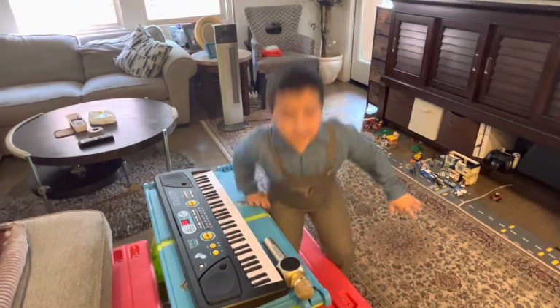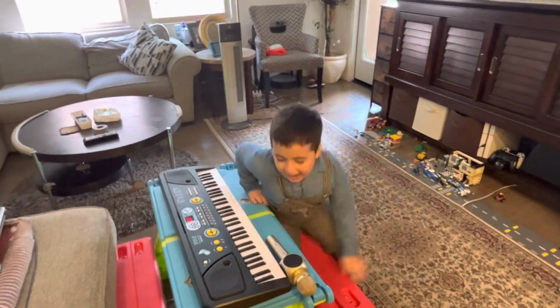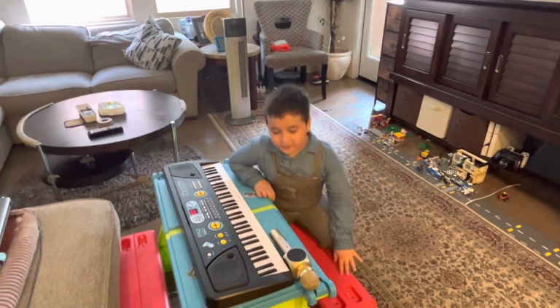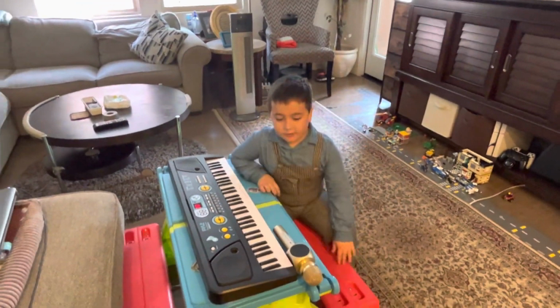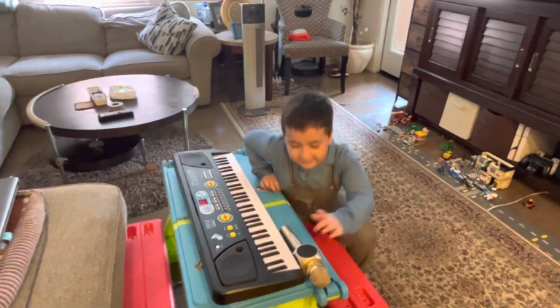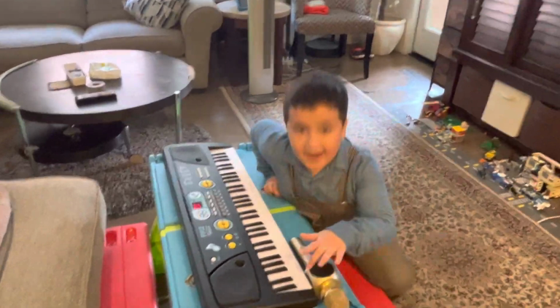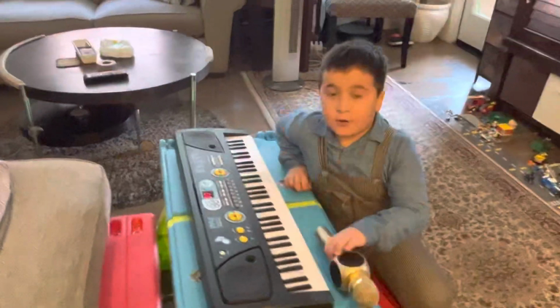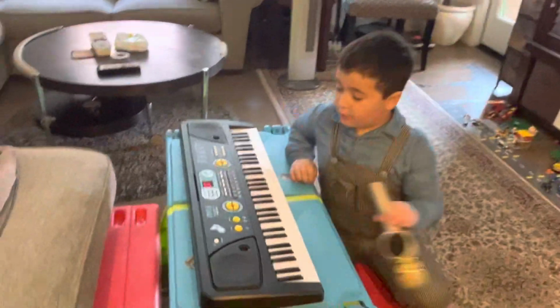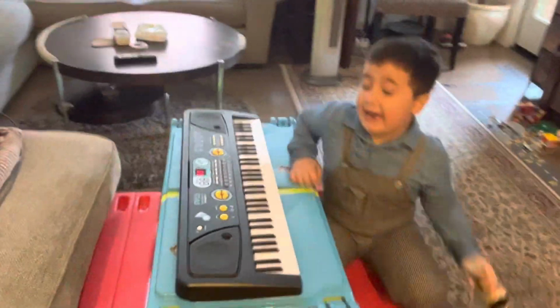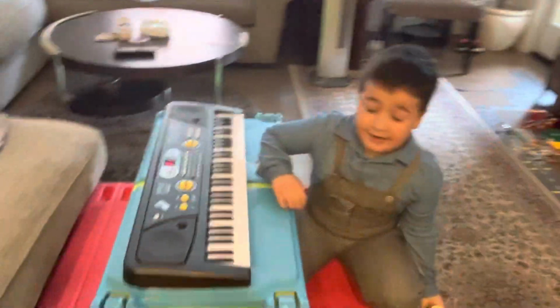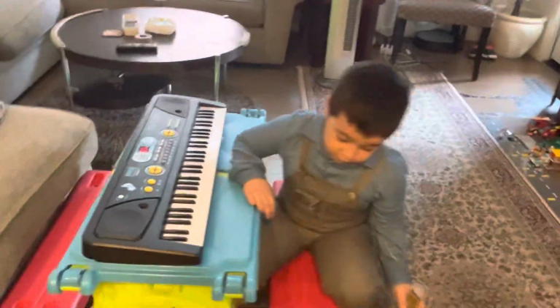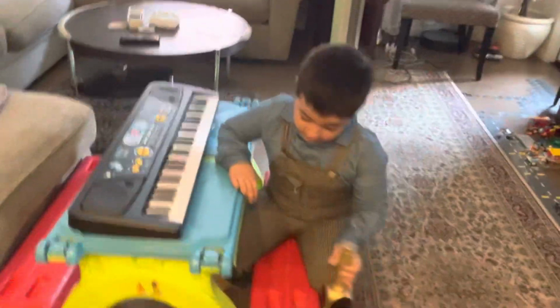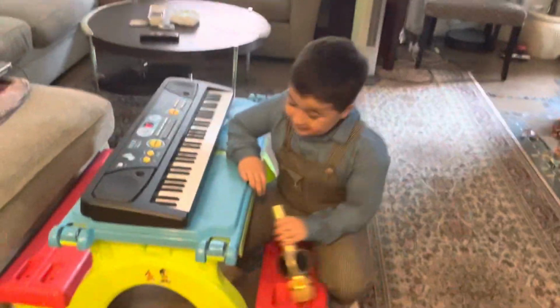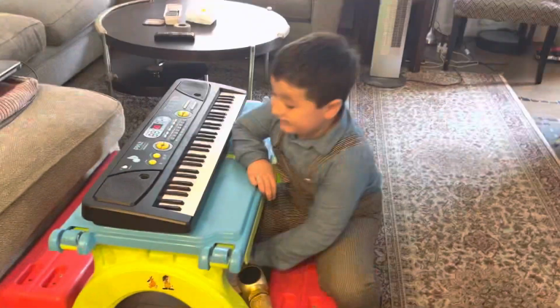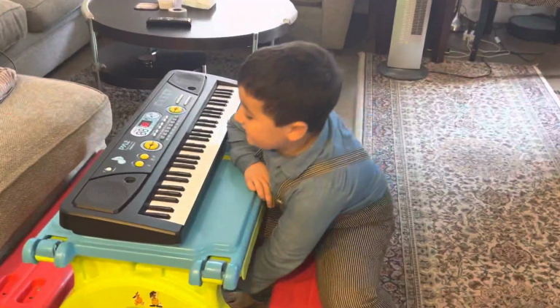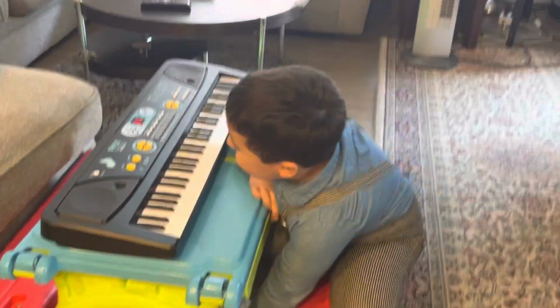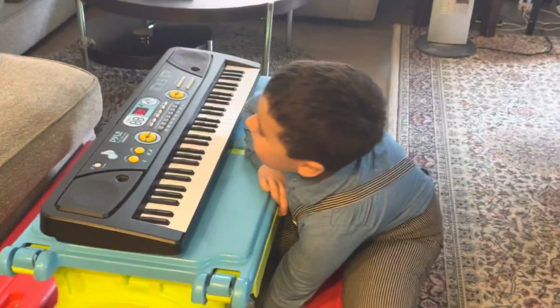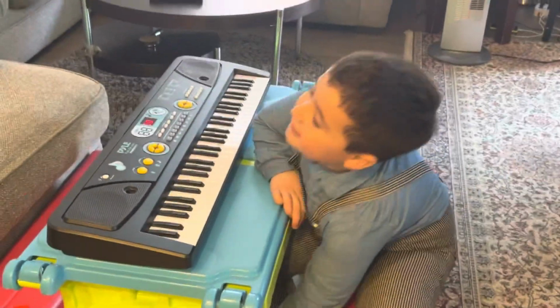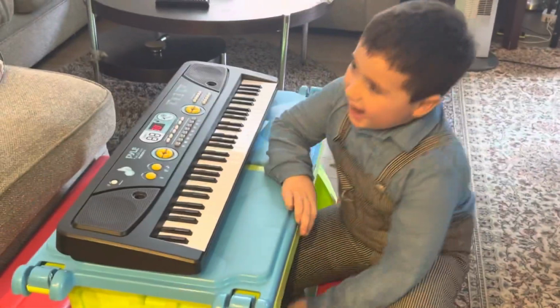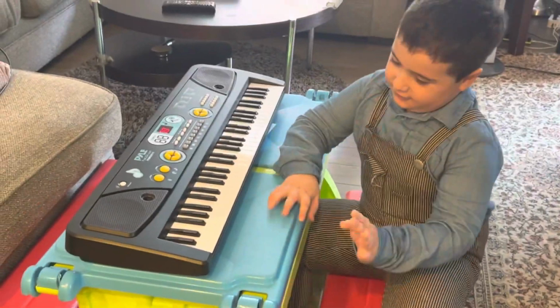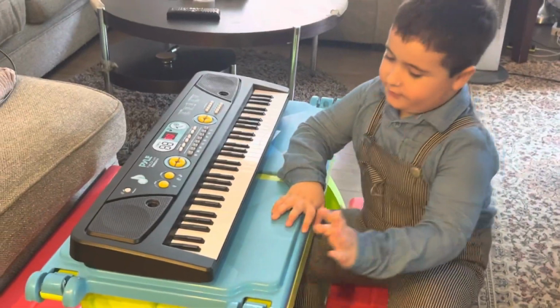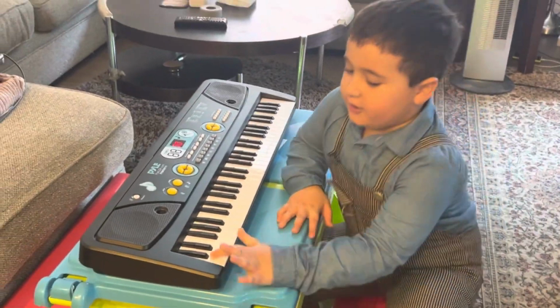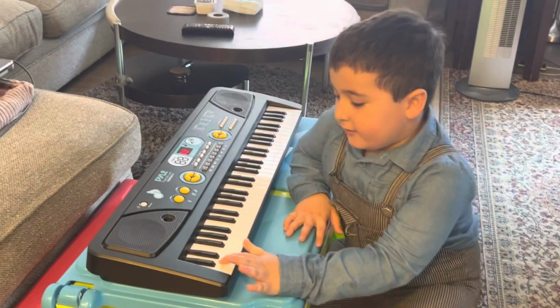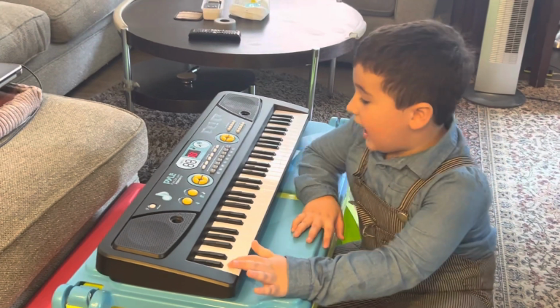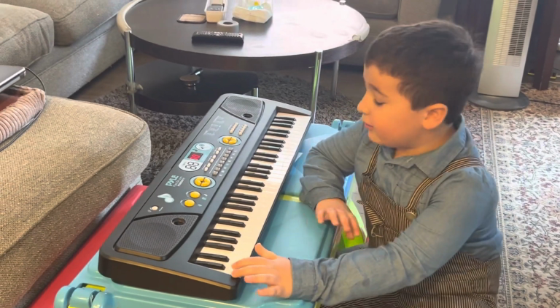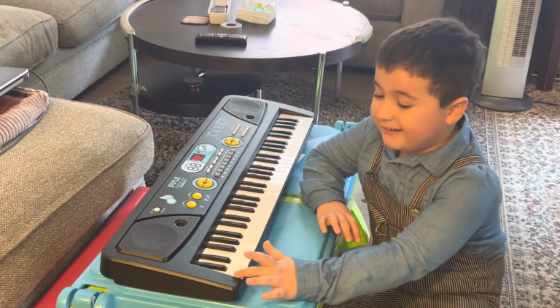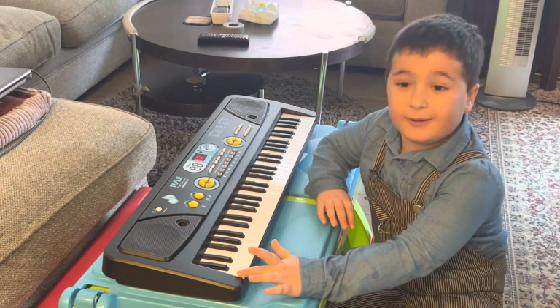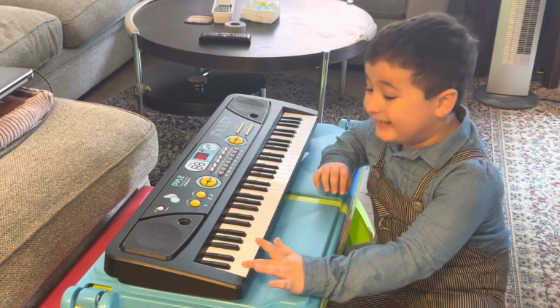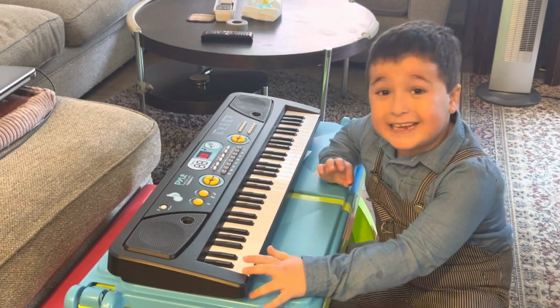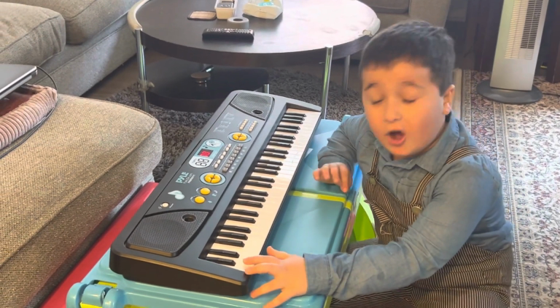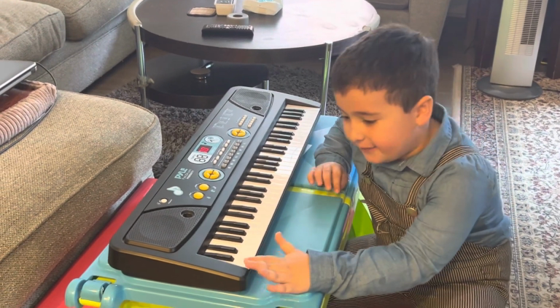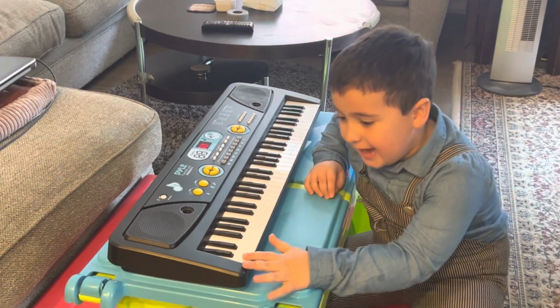Hi, YouTubers. Today, I'm going to teach where the C is on the piano.